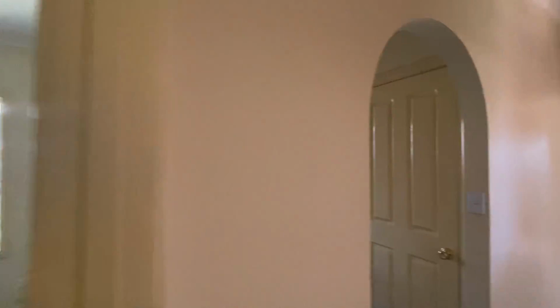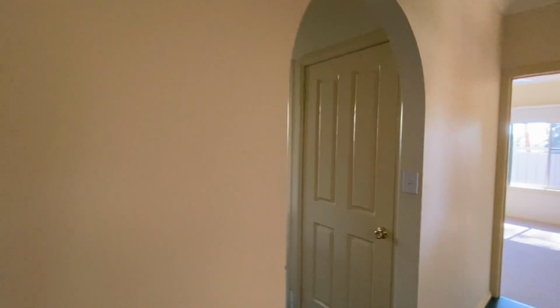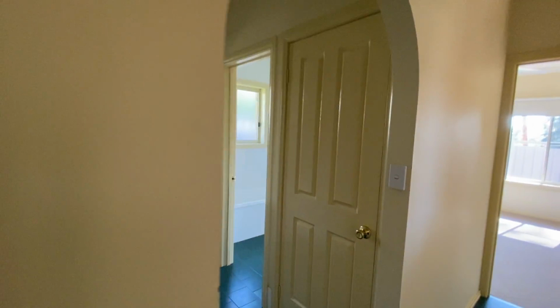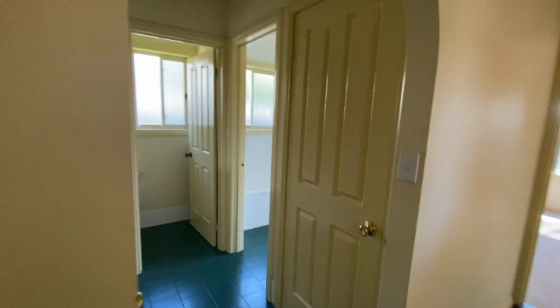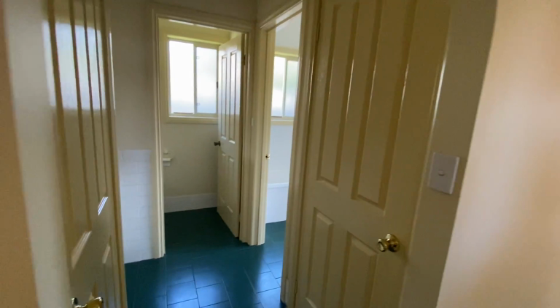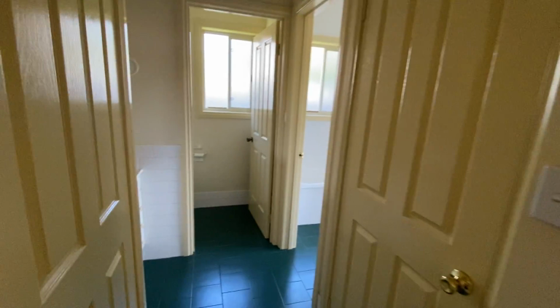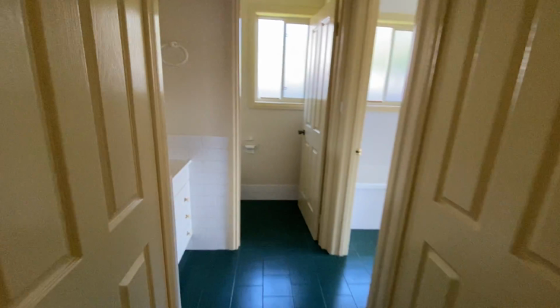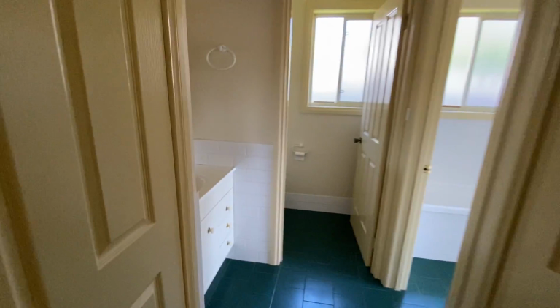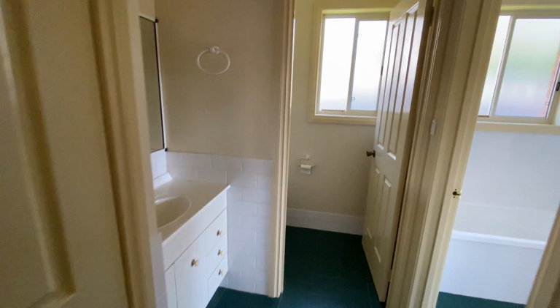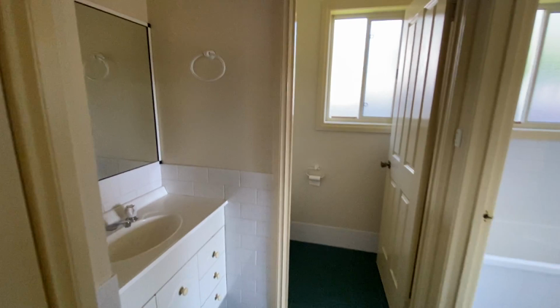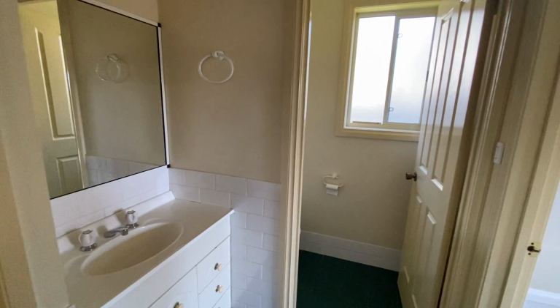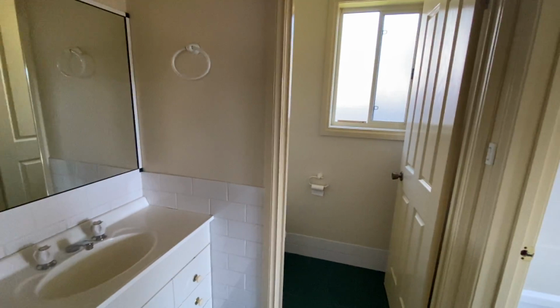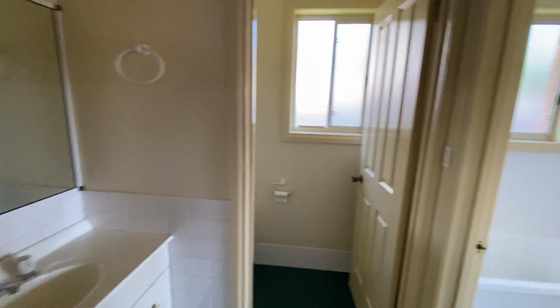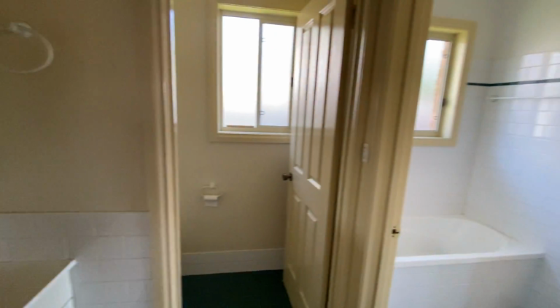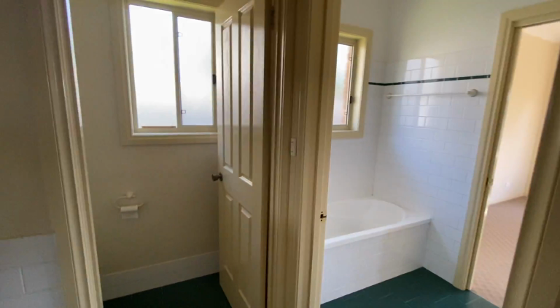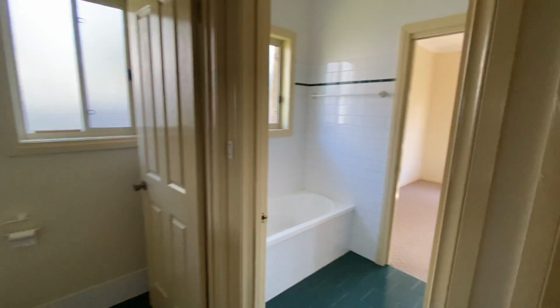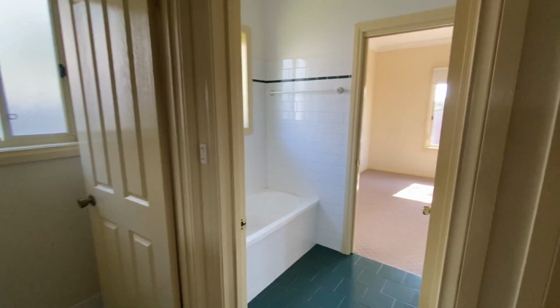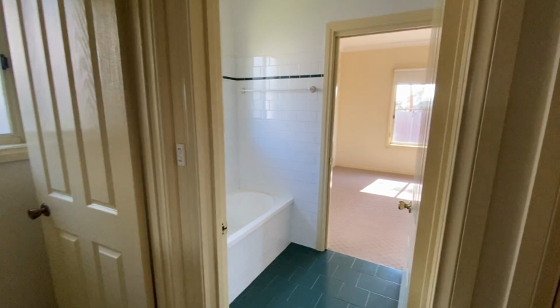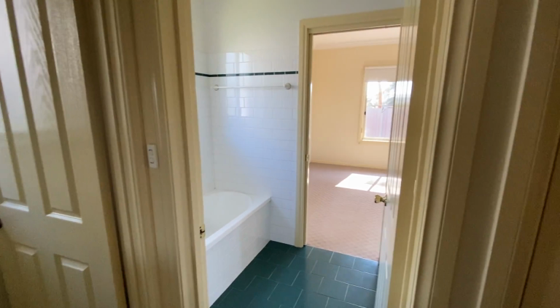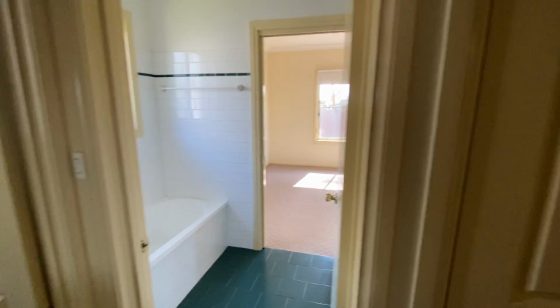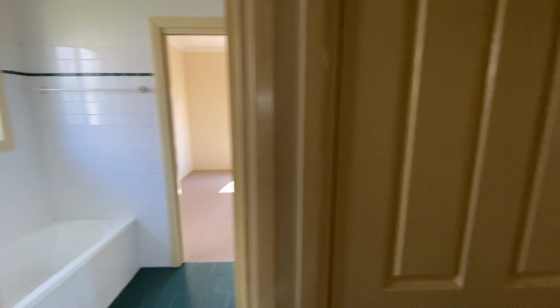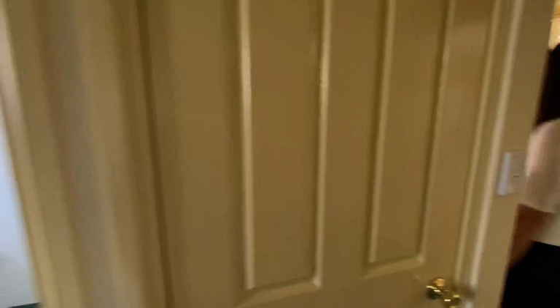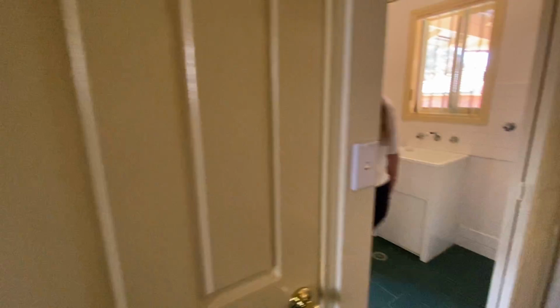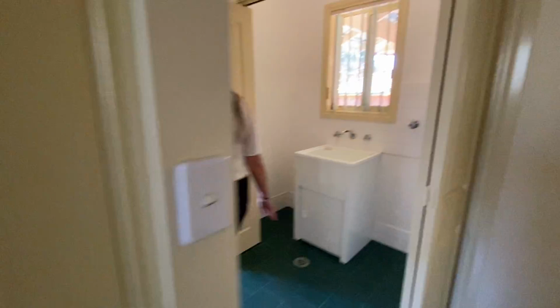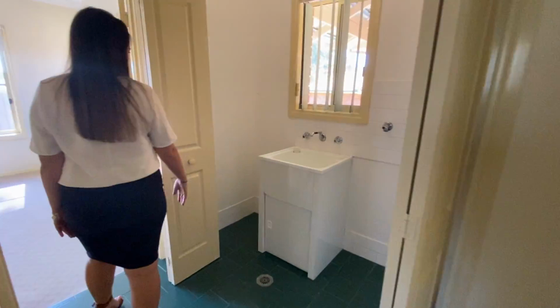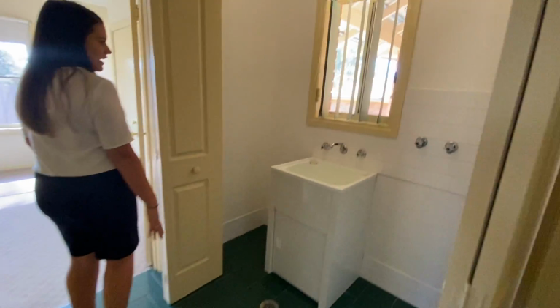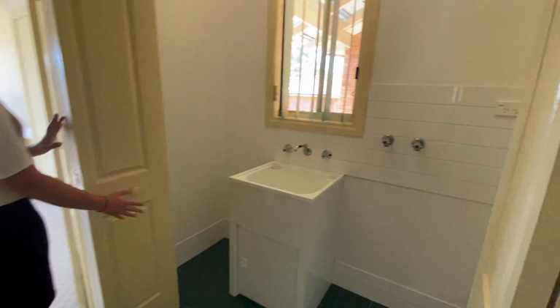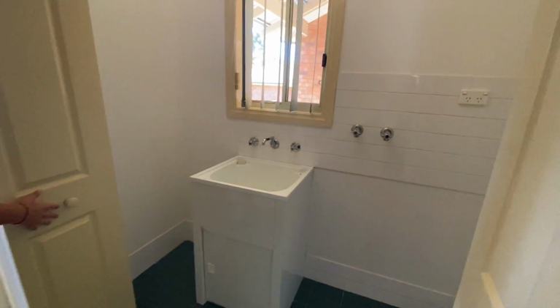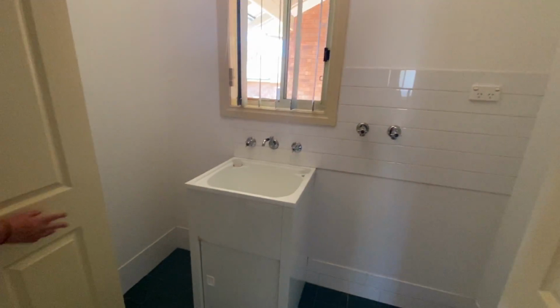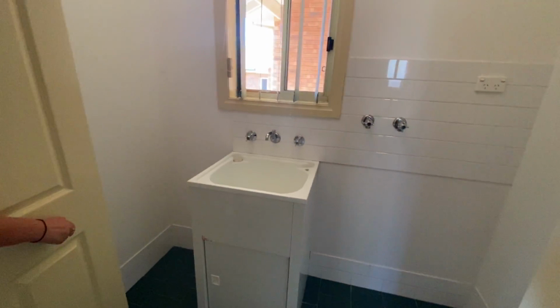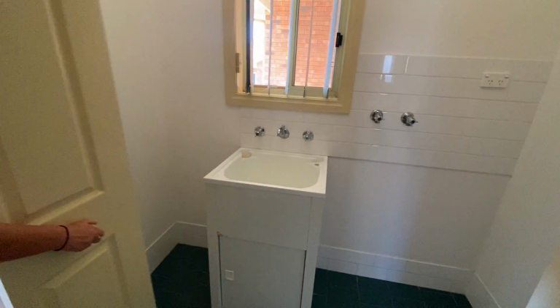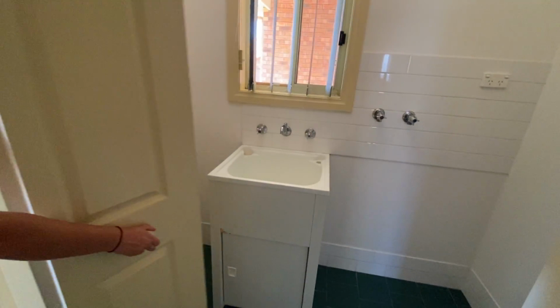Out the hallway on the left is the three-way bathroom, and a convenient internal laundry which you can tuck away.